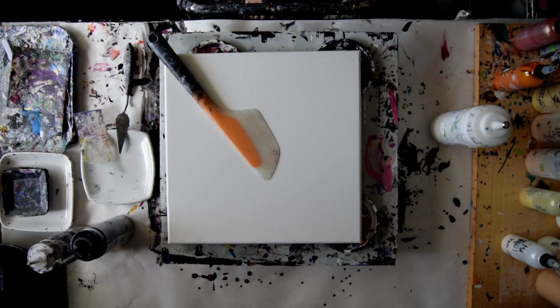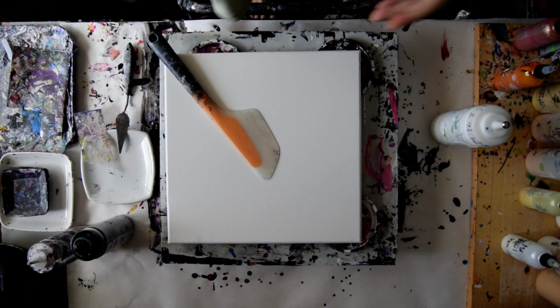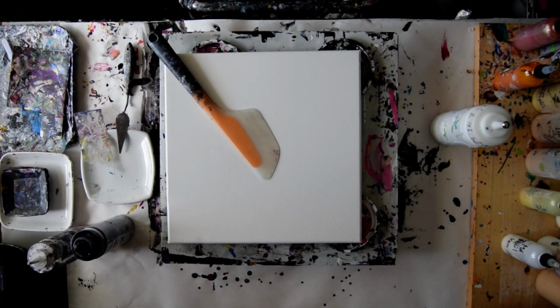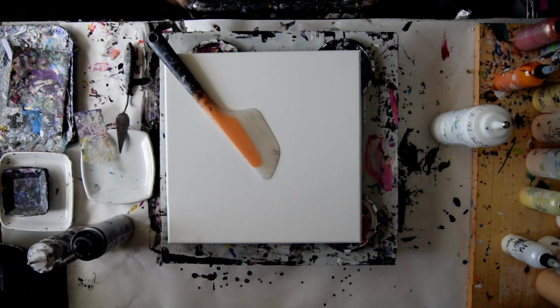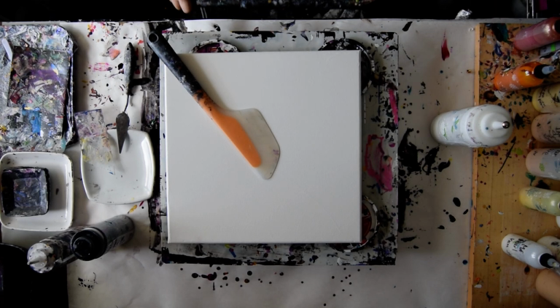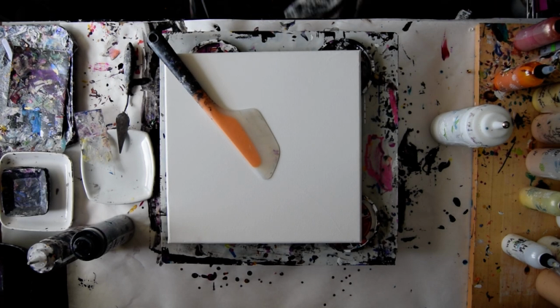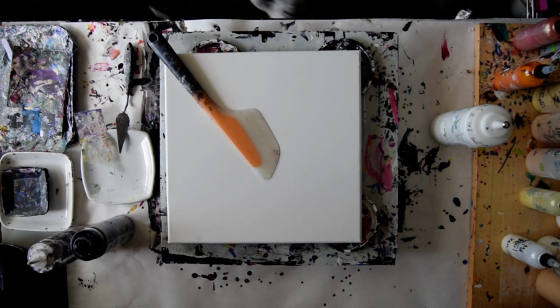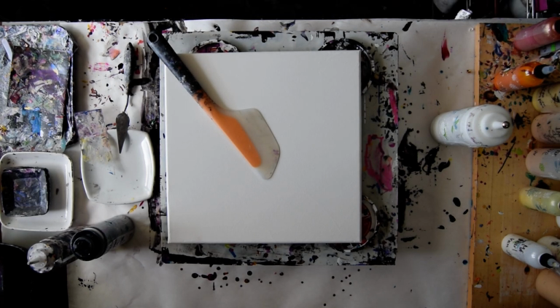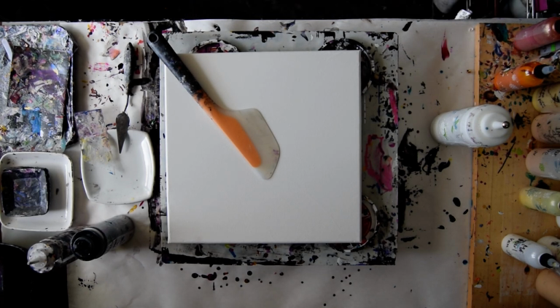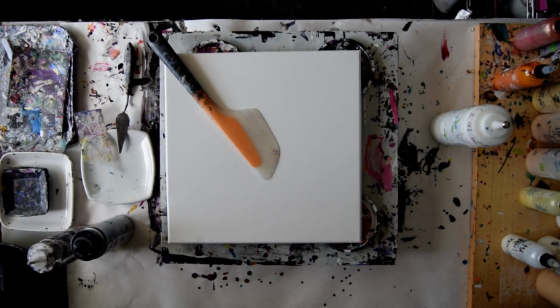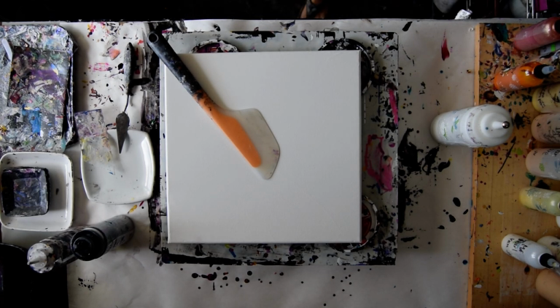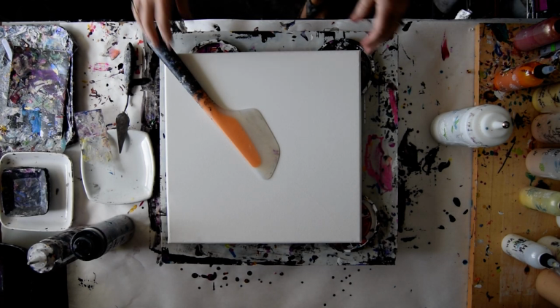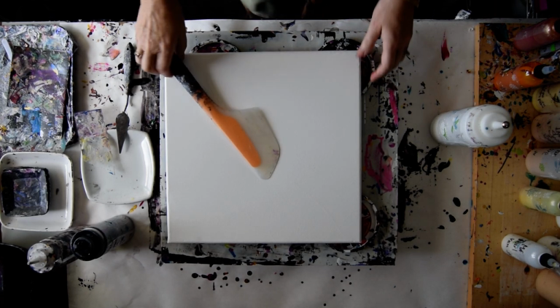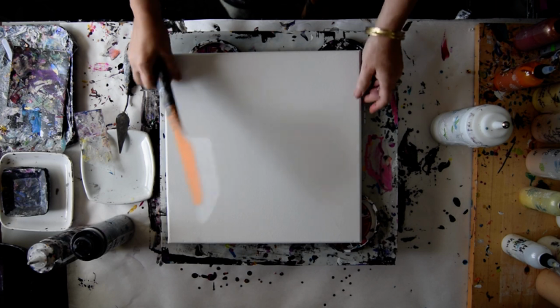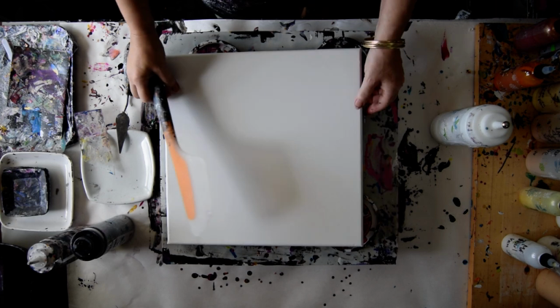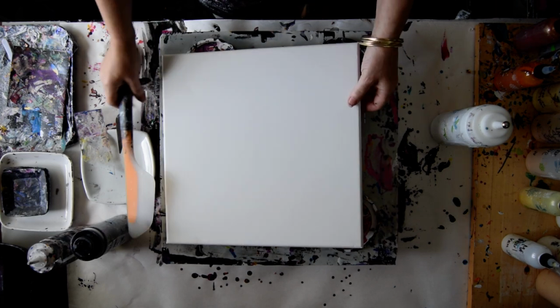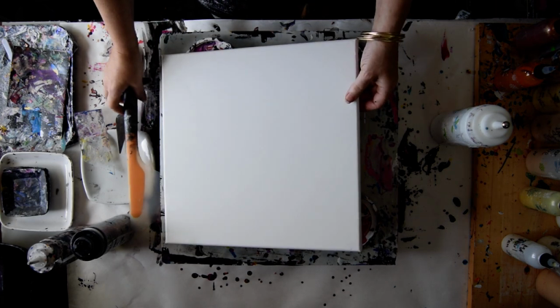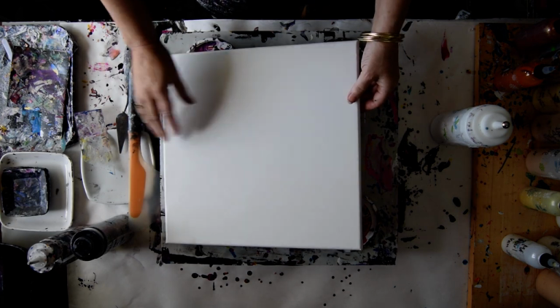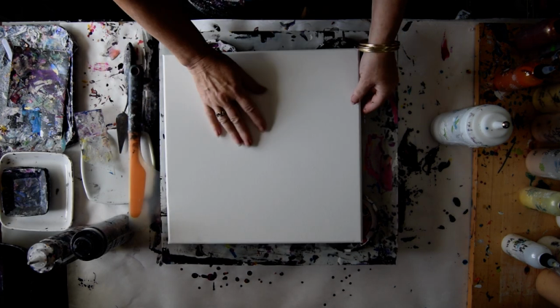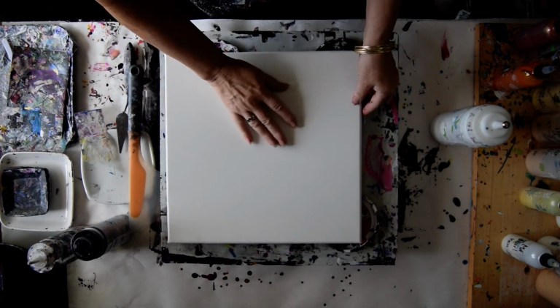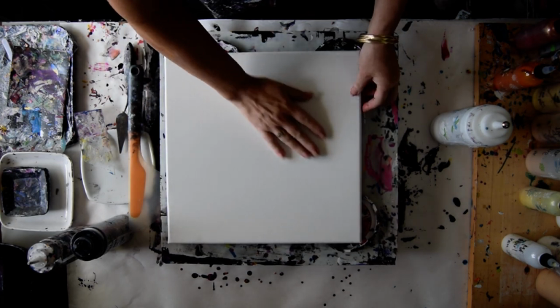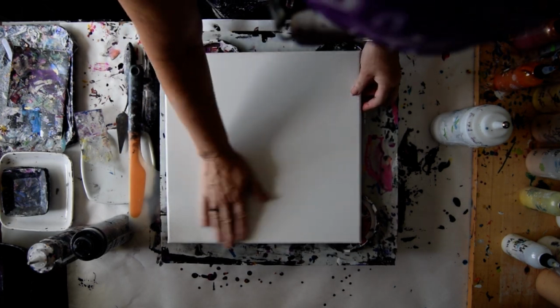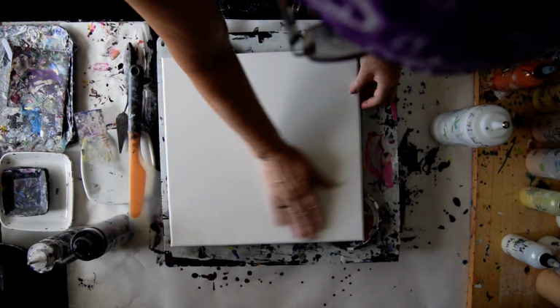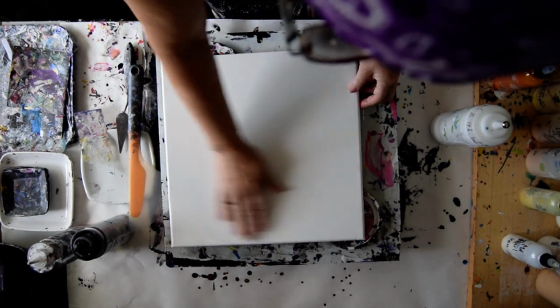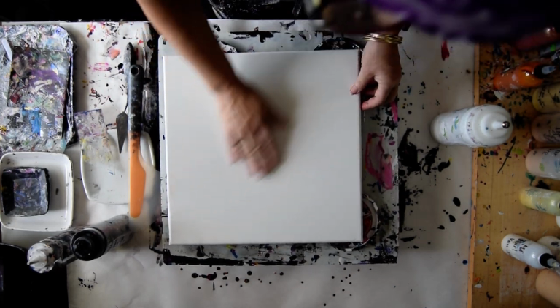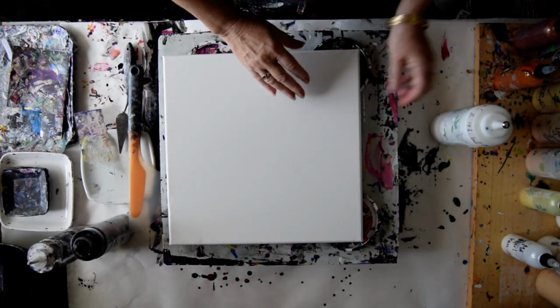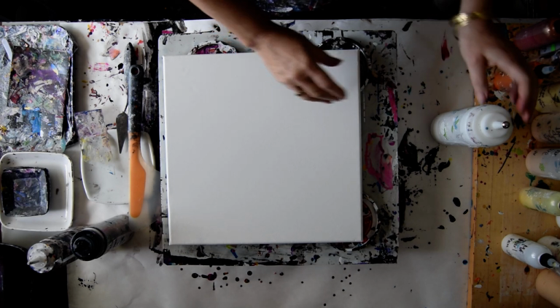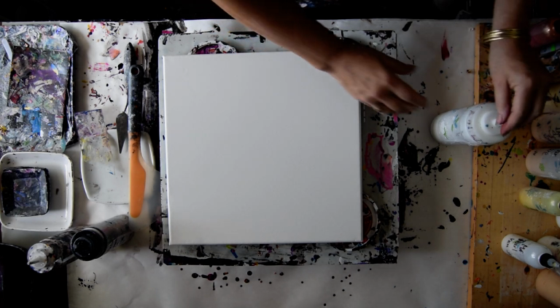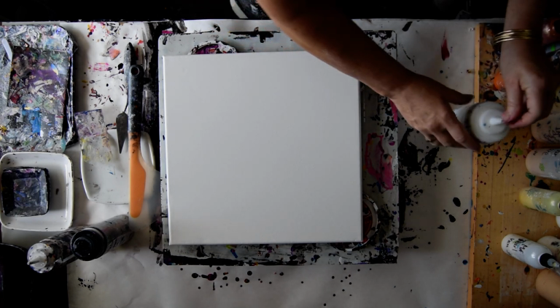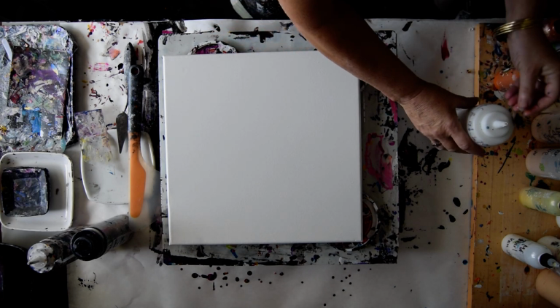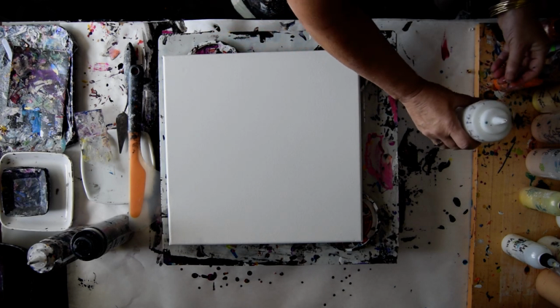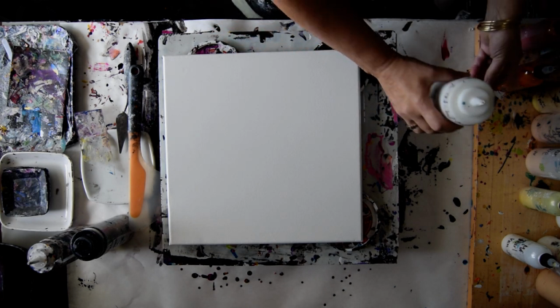Hello, this is Priscilla Batzel in Spring Hill, Florida at Expressionist Art Studio Gallery. I have a 14 by 14 inch canvas that I gave a layer of mead and white paint with Filetrol and GAC 800 in earlier.